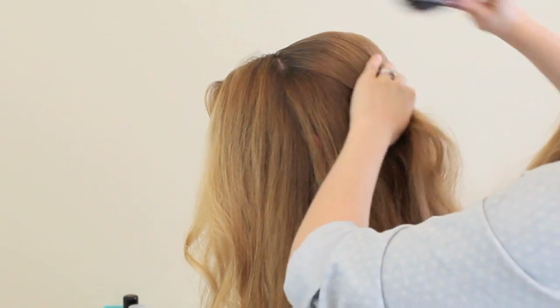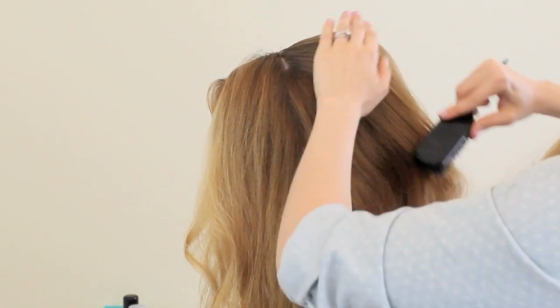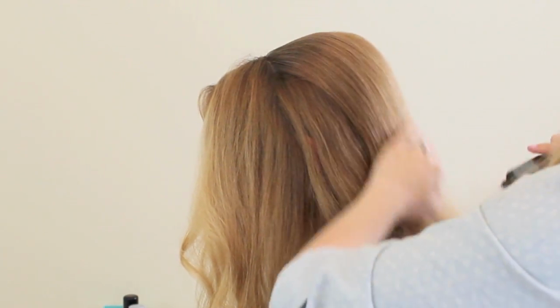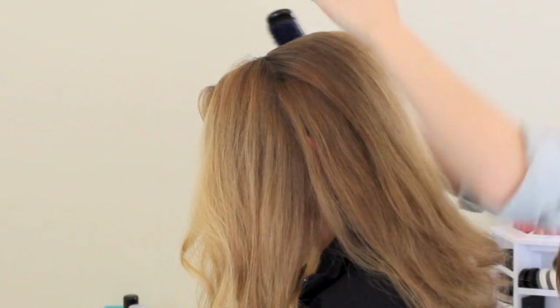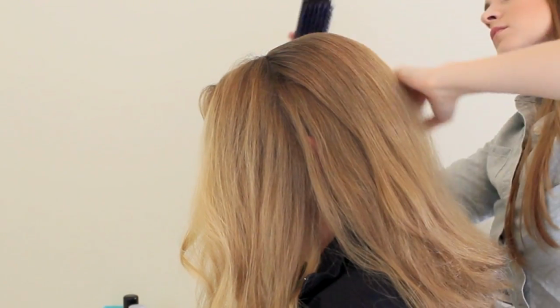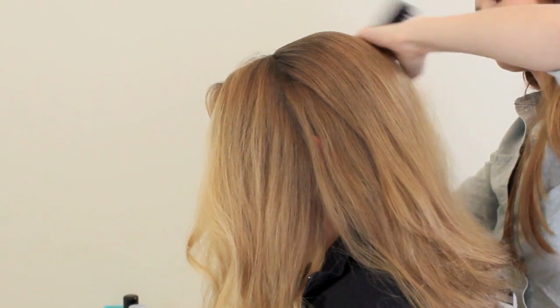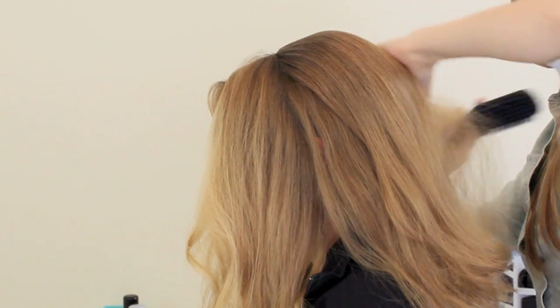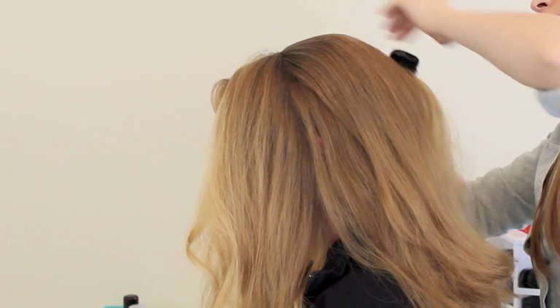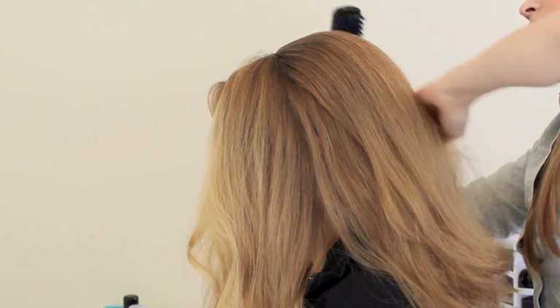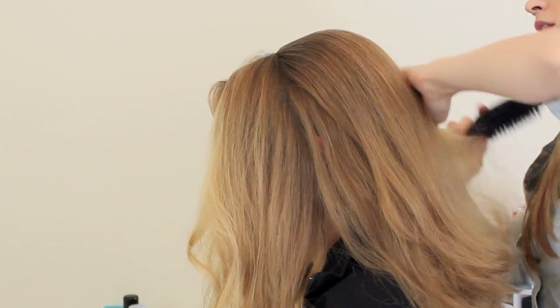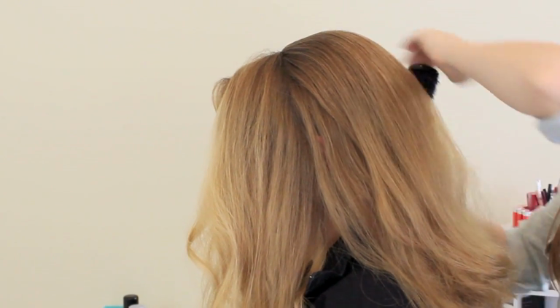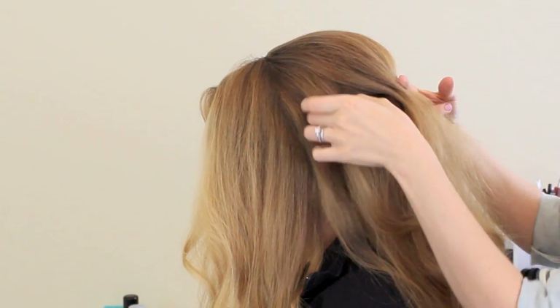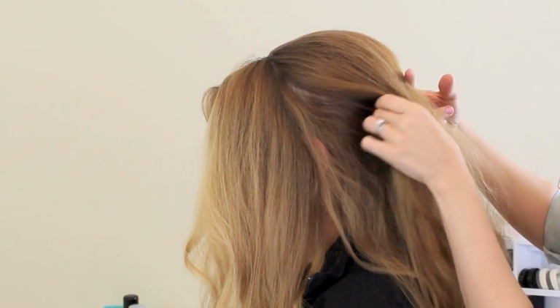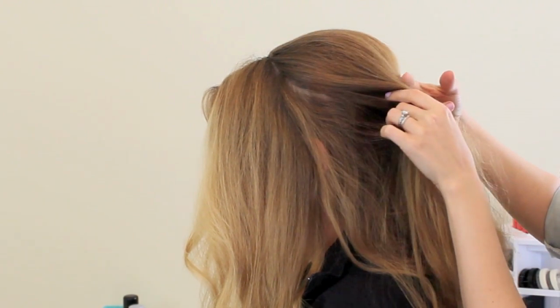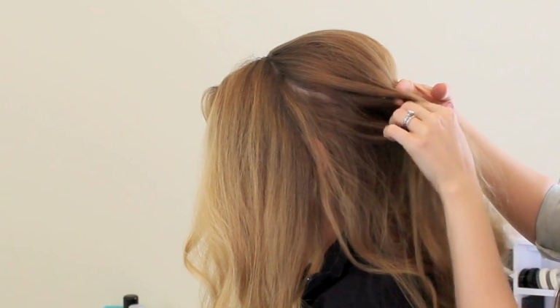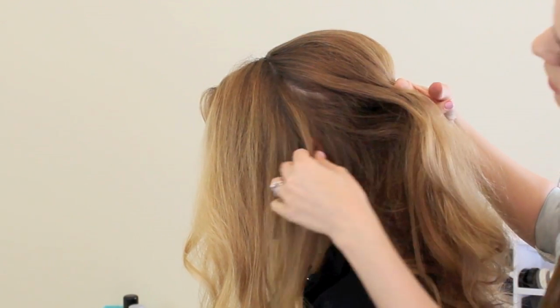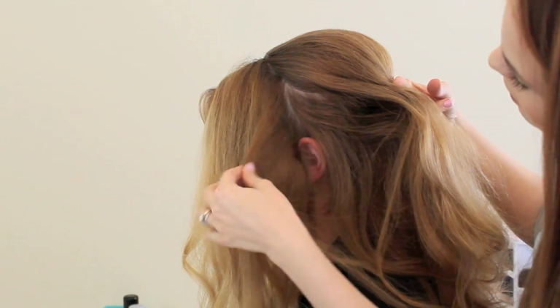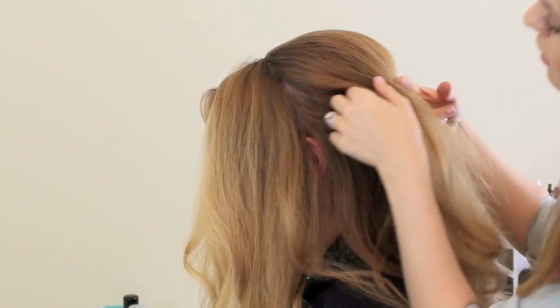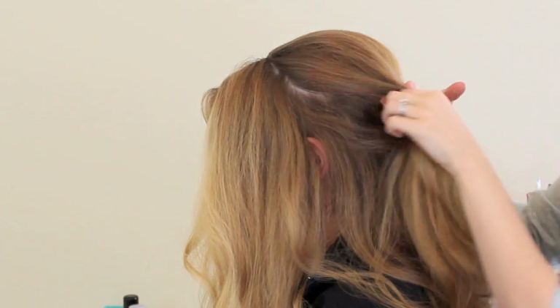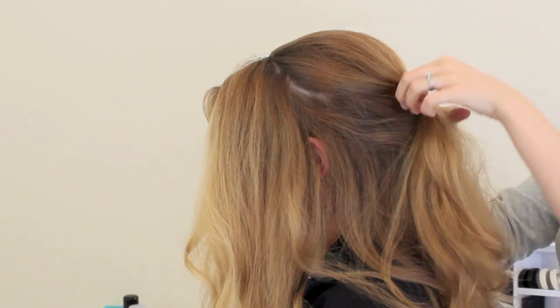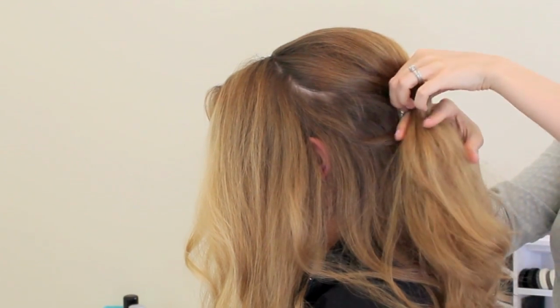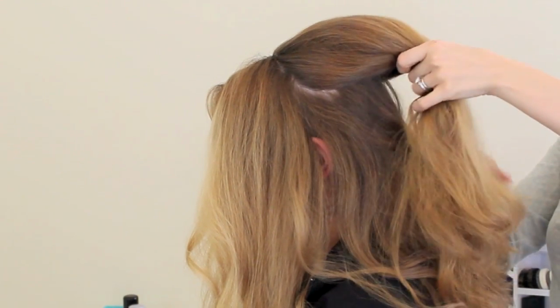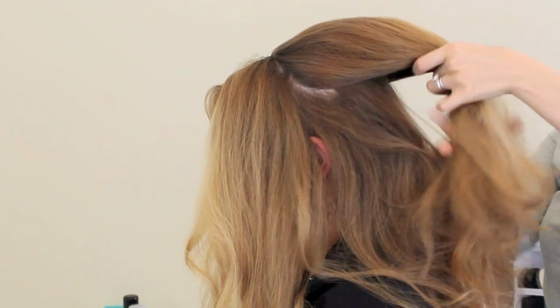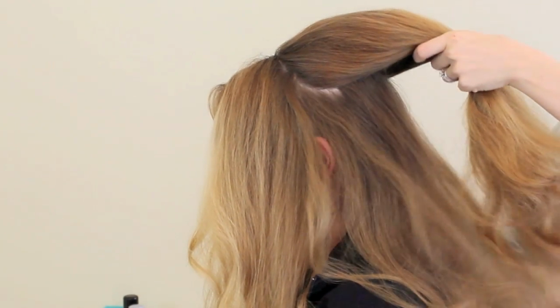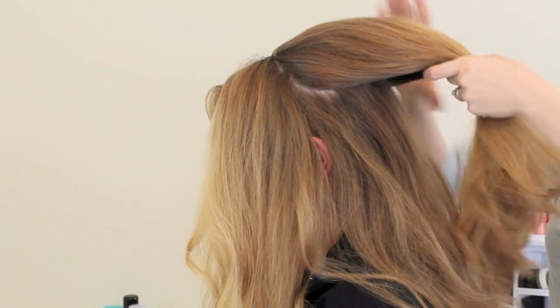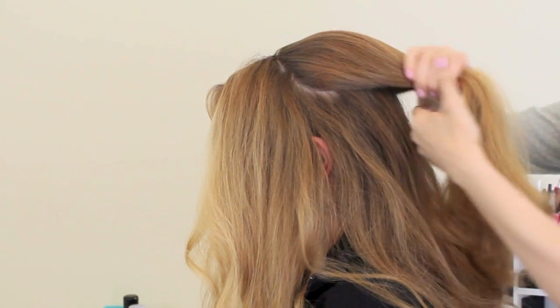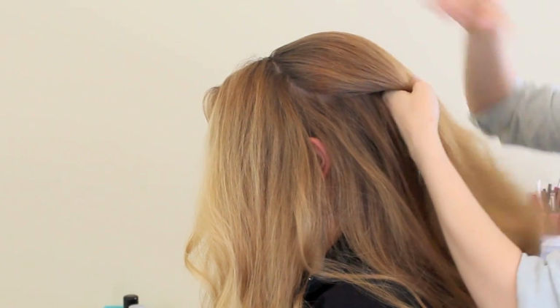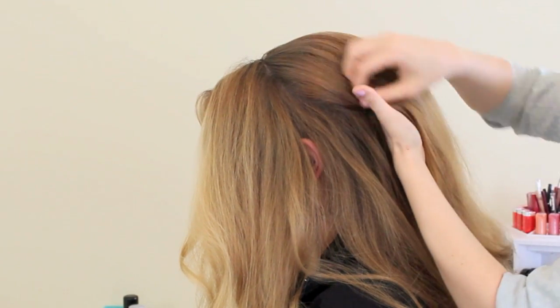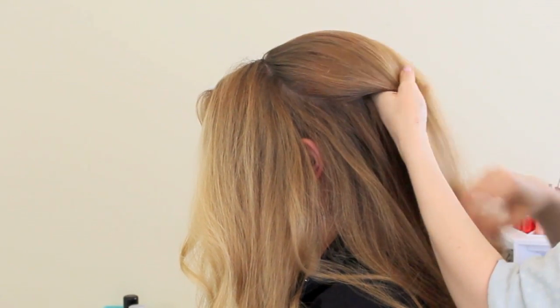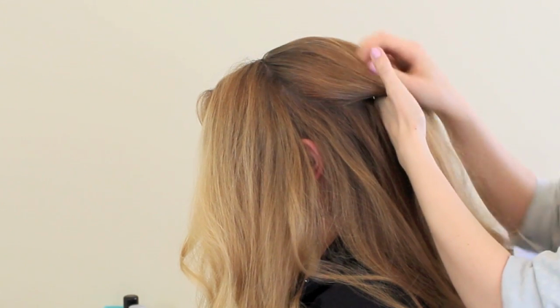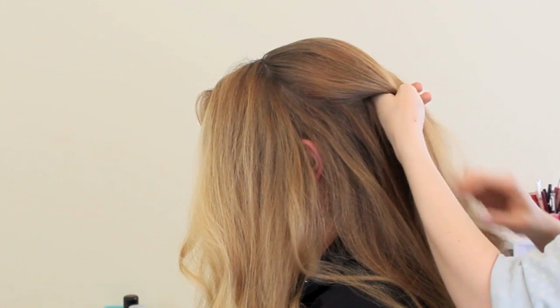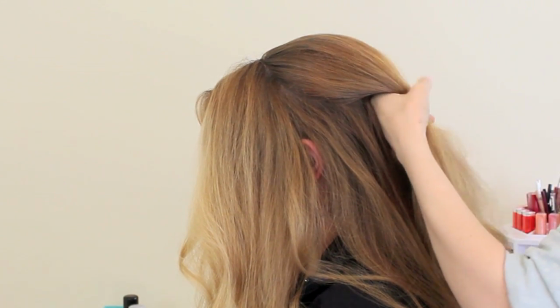Once that's all done, you're going to gather all of the hair together that we've teased and bunch it together where it goes, then hit it with a little bit of hairspray and smooth it down with your hands to make sure there are no flyaways. You want this to be as smooth and pretty as we can possibly get it.